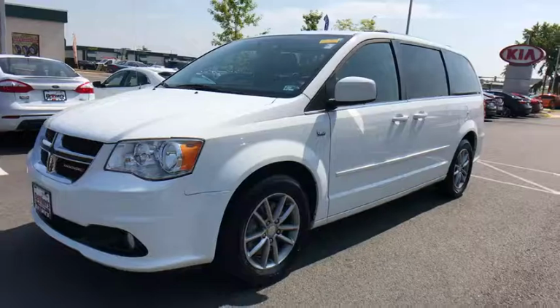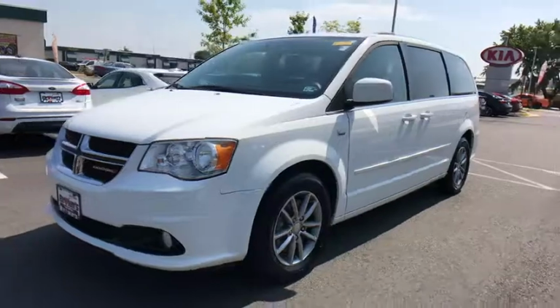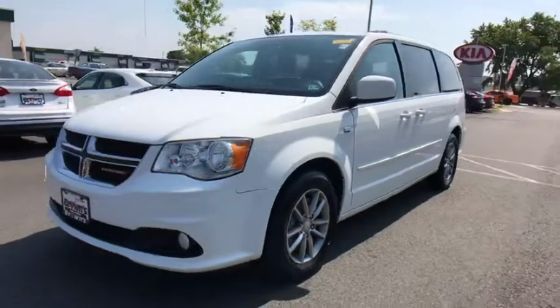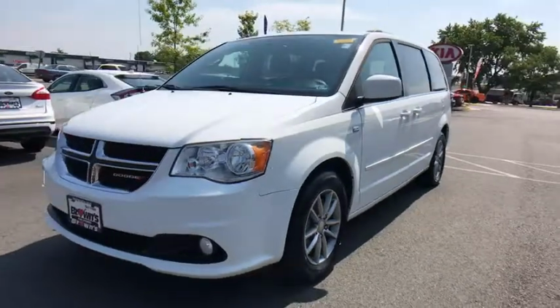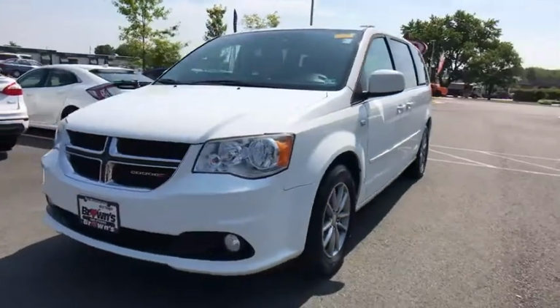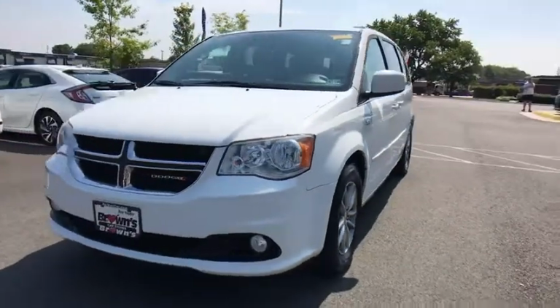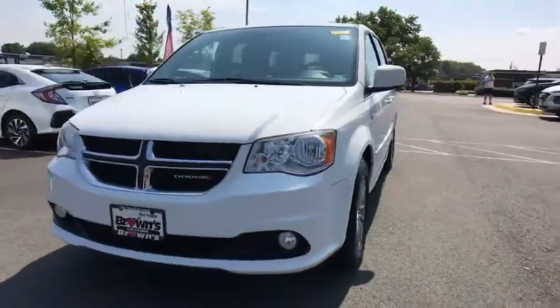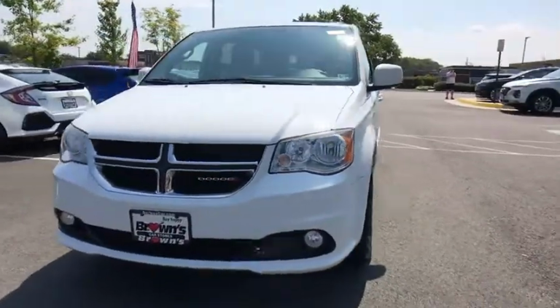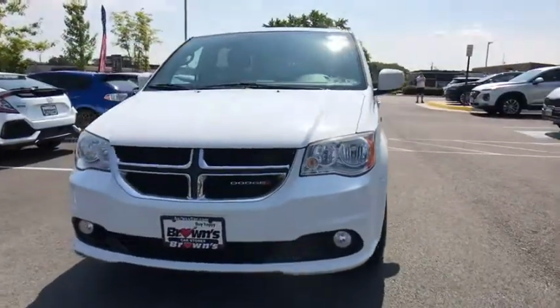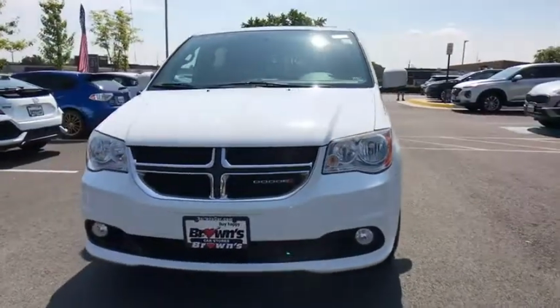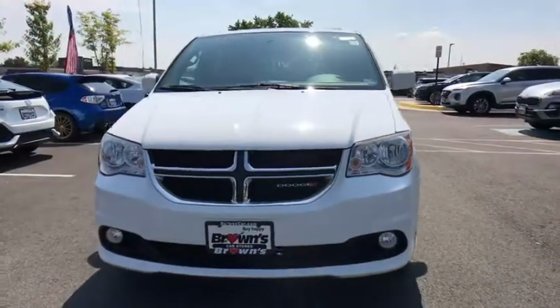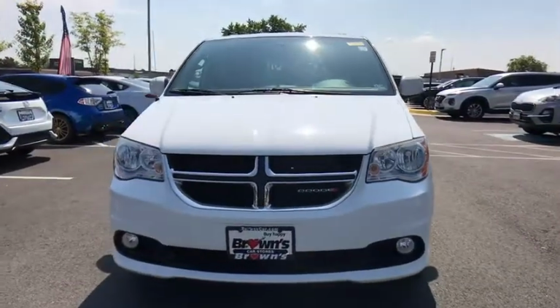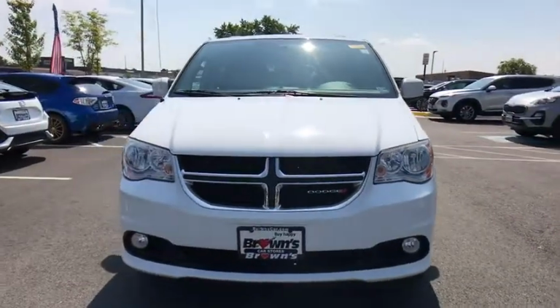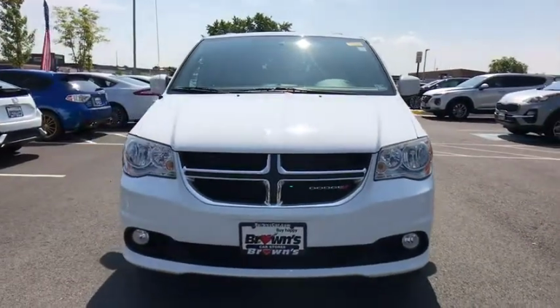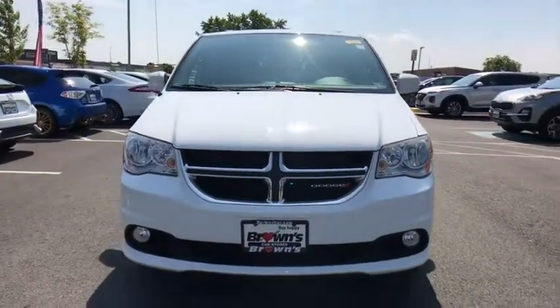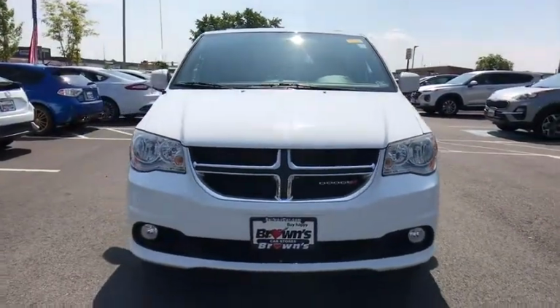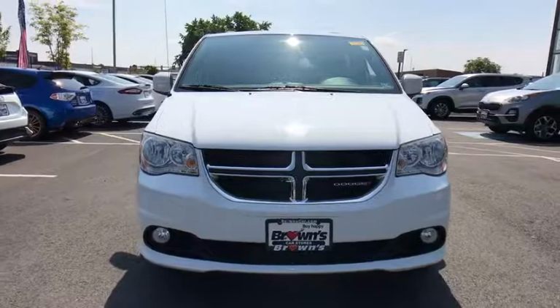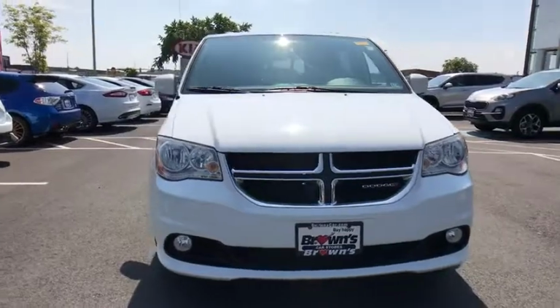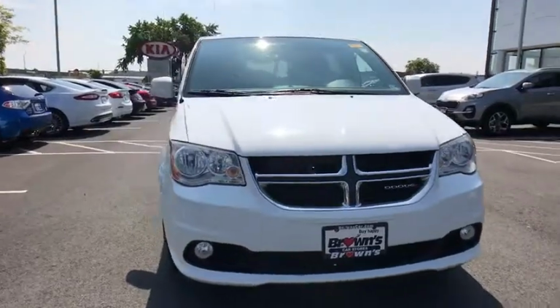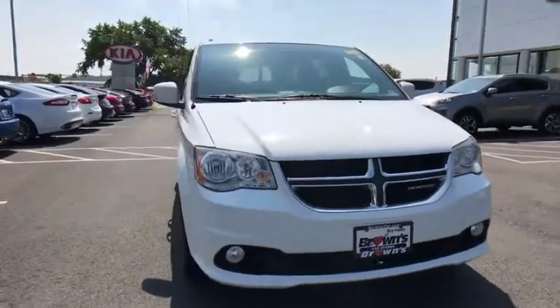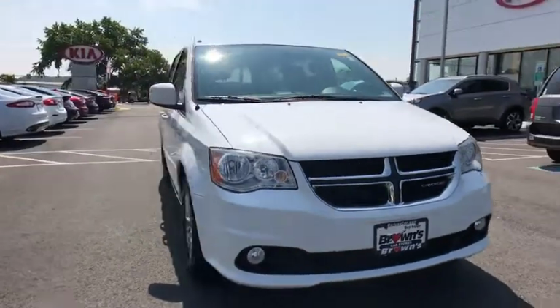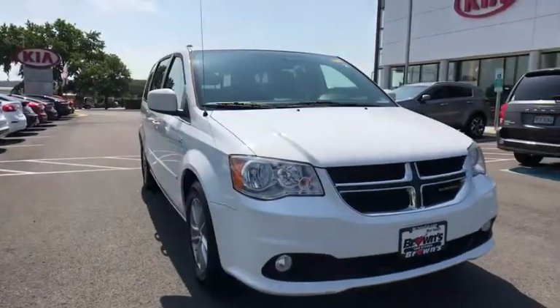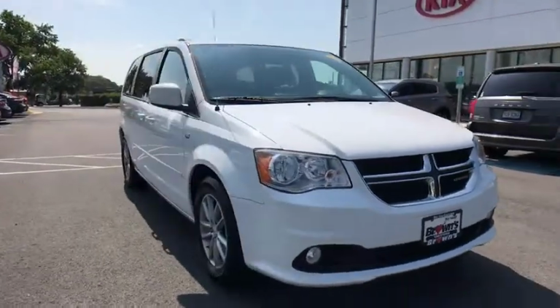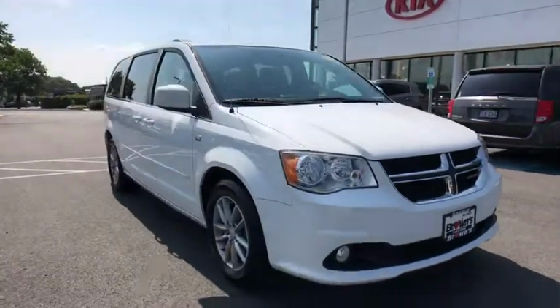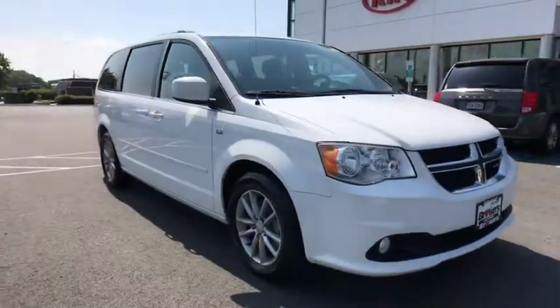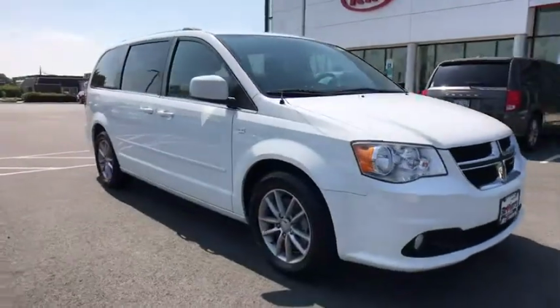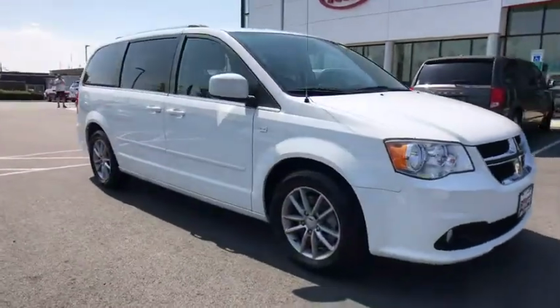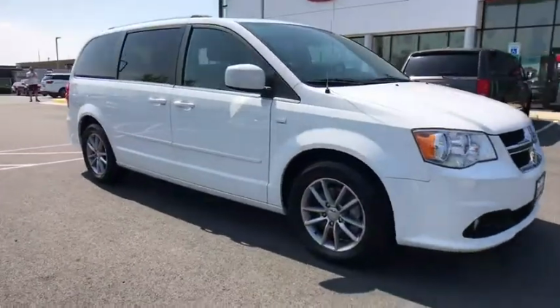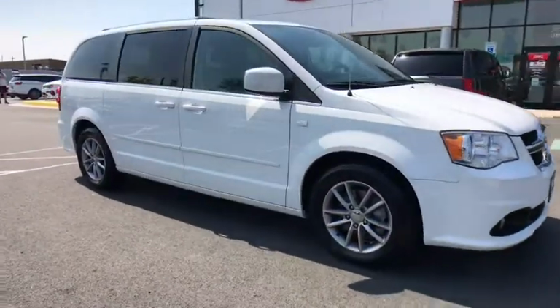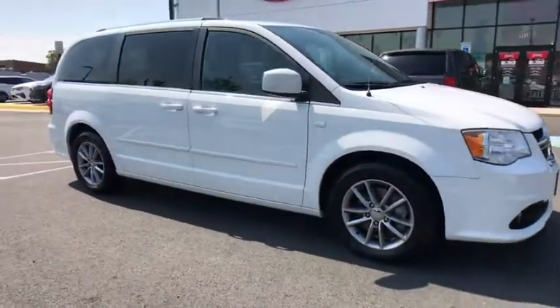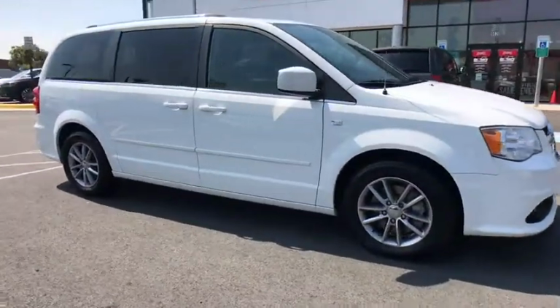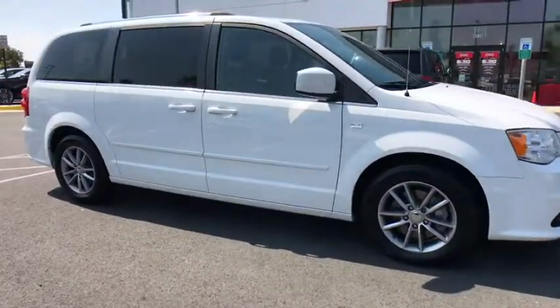Make a great choice today with the 2014 Dodge Grand Caravan. The Dodge Grand Caravan received the government's highest front and side crash rating of five stars.